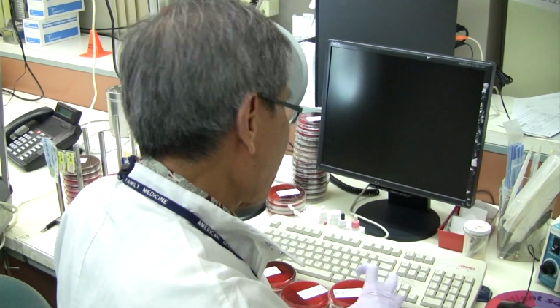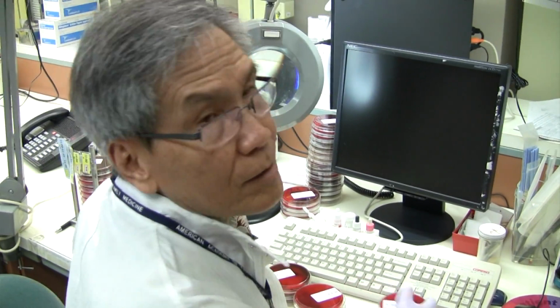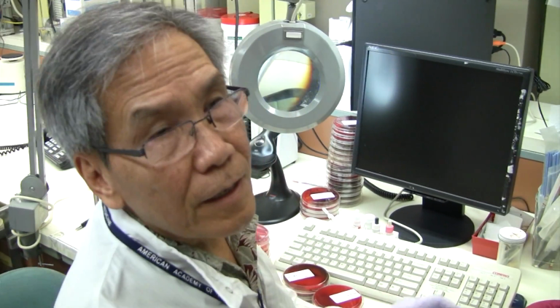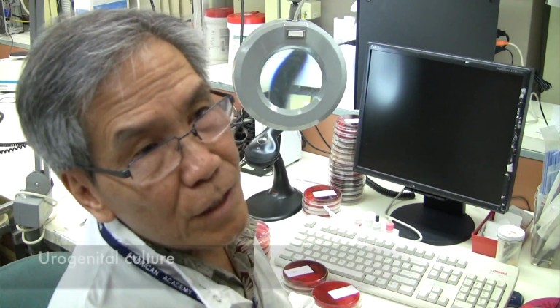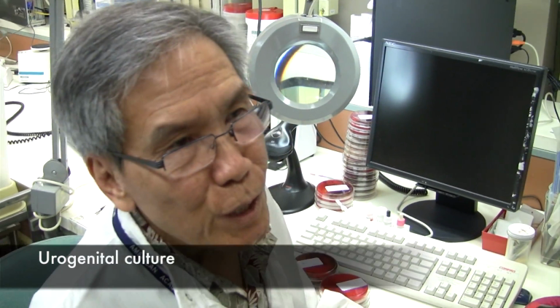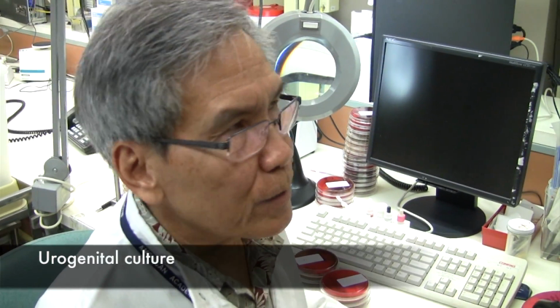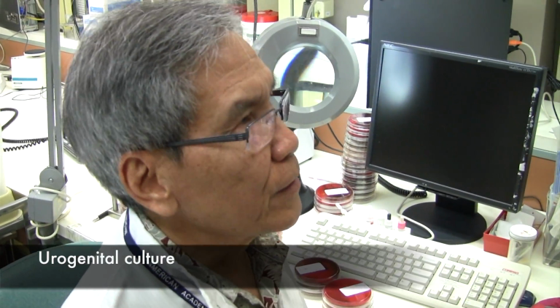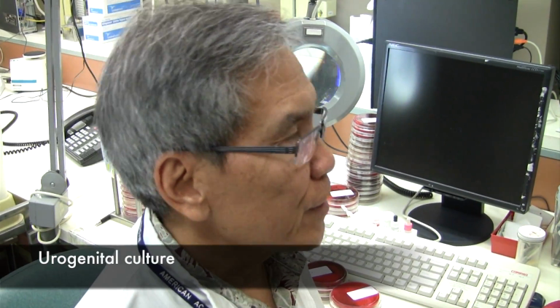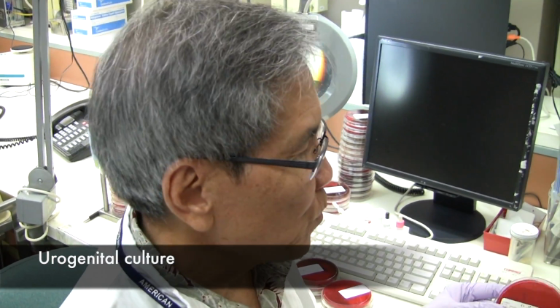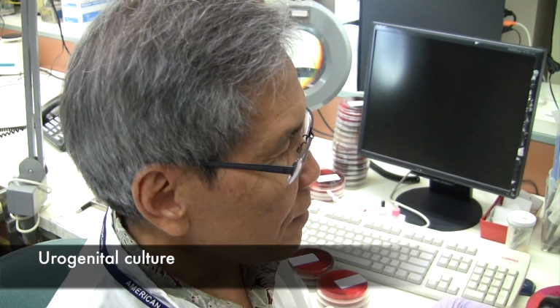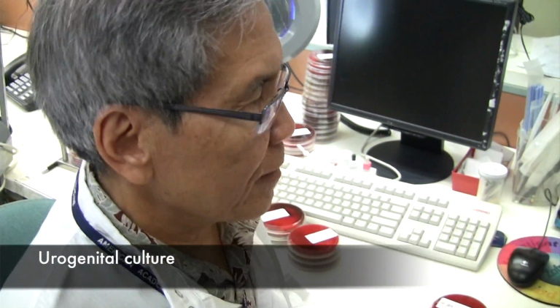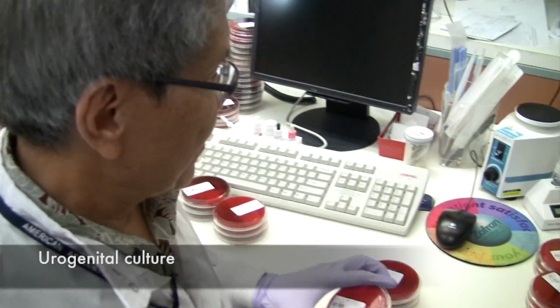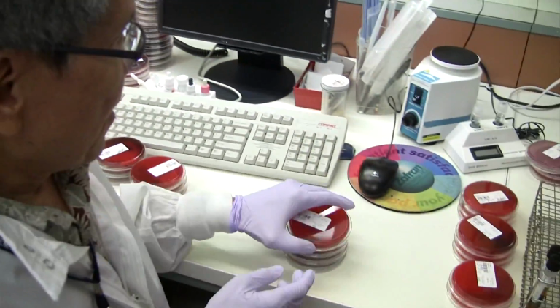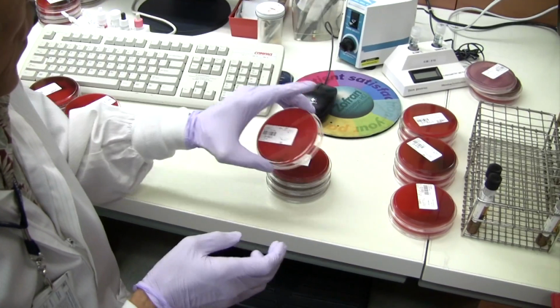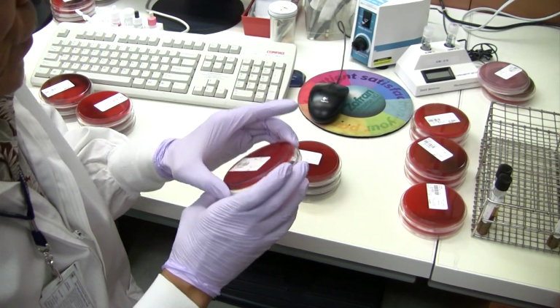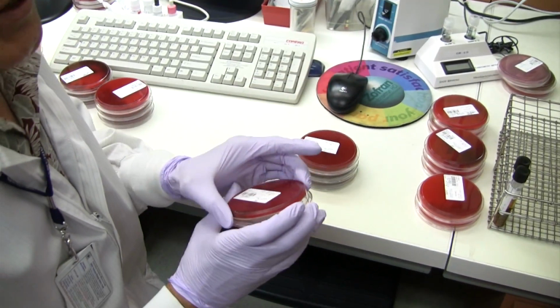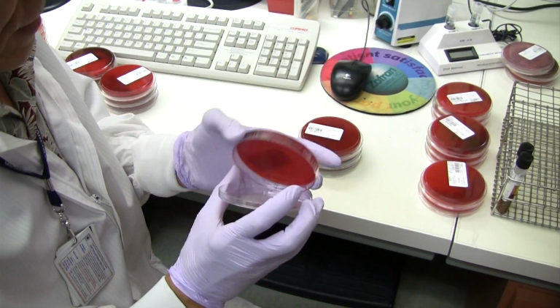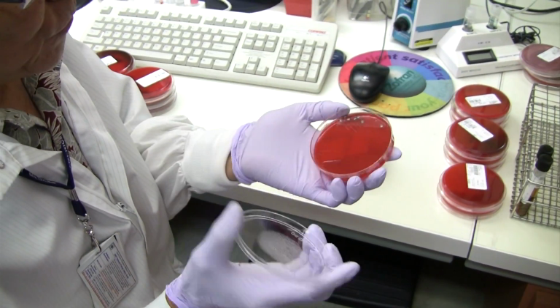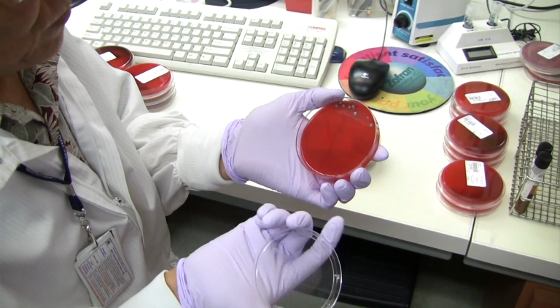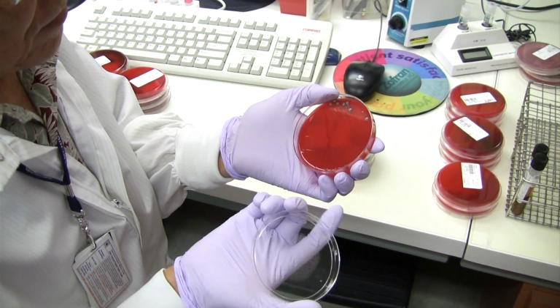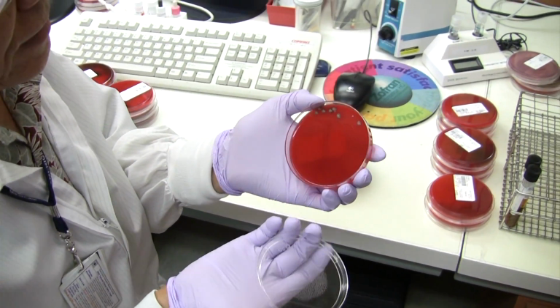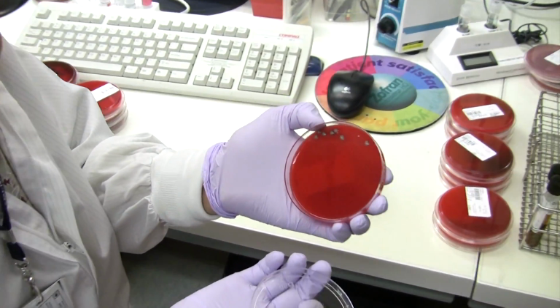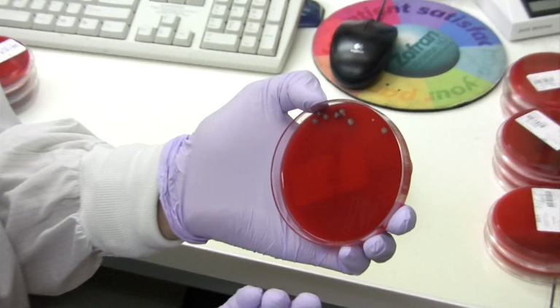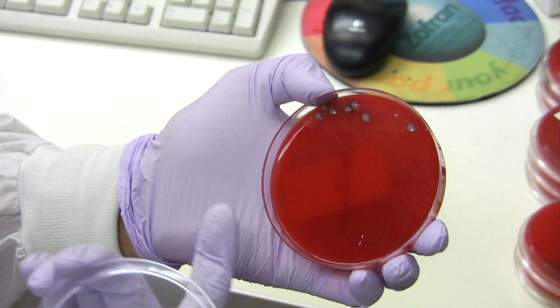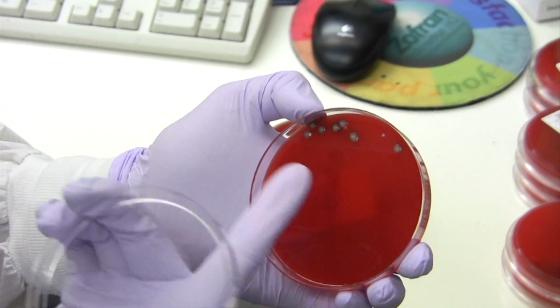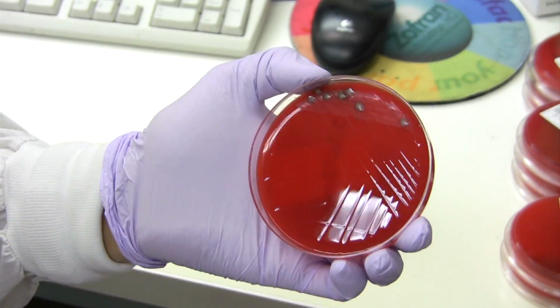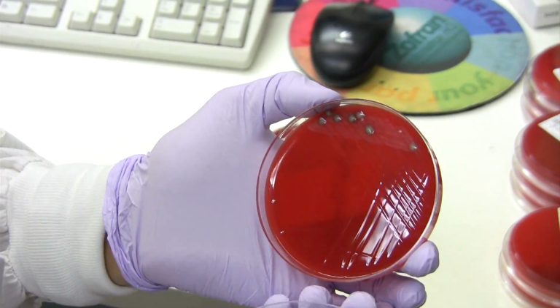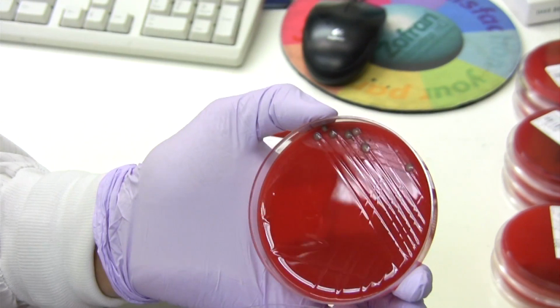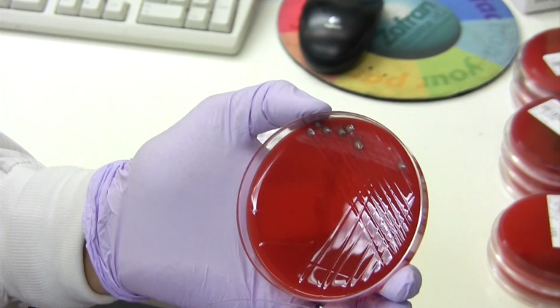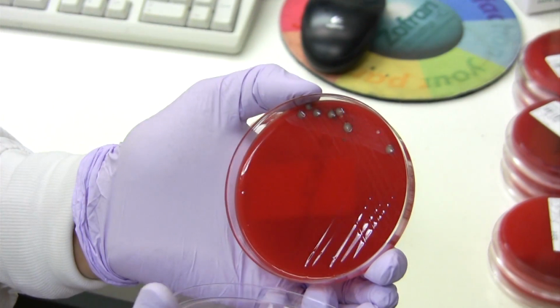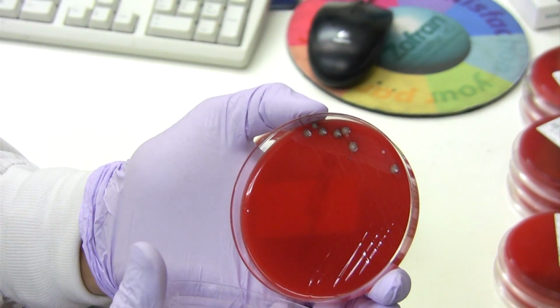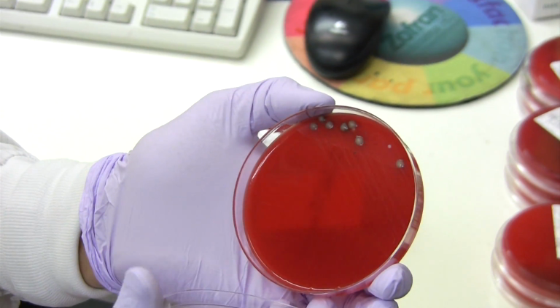Next is the urogenital culture, and this happens to be the cervix. For urogenital, we're using a blood agar plate, and this is considered to be a use of flora of the urogenital.